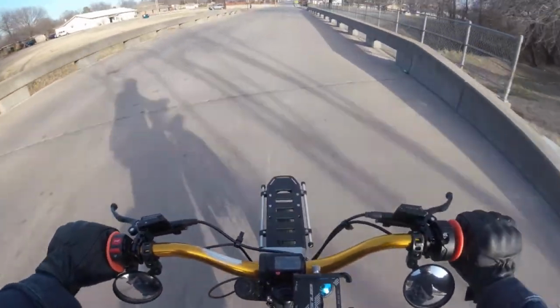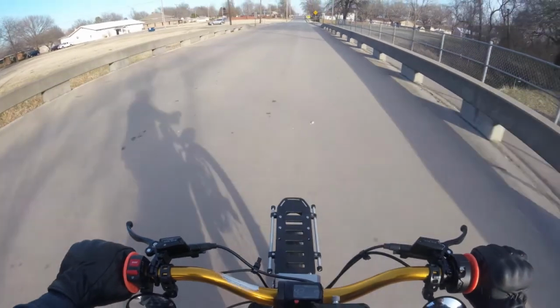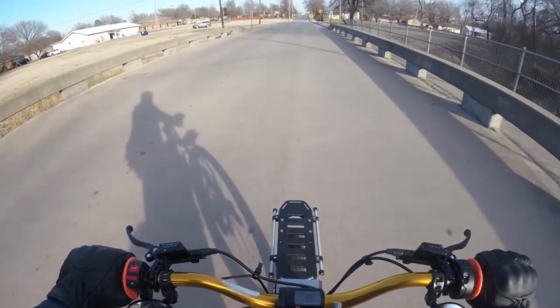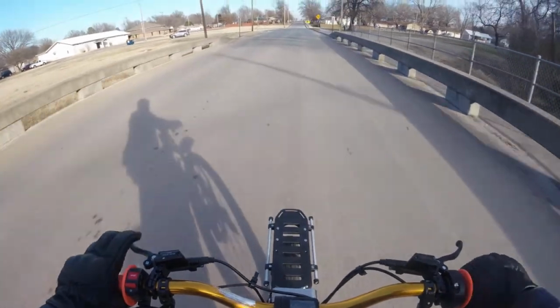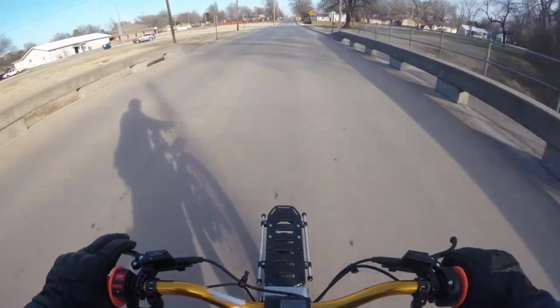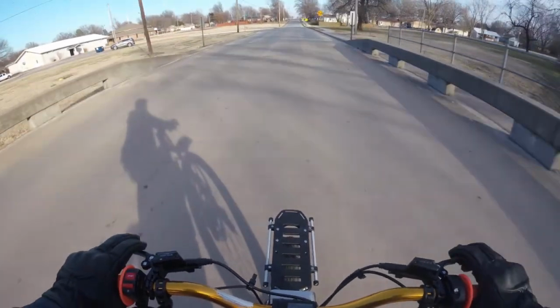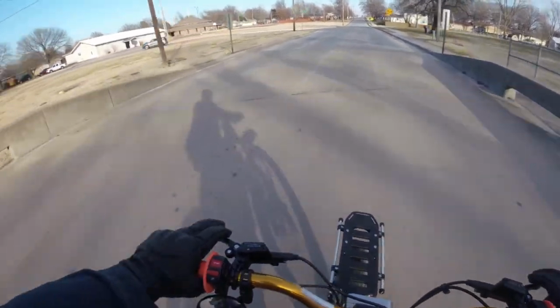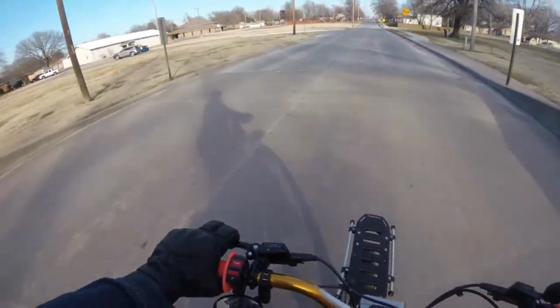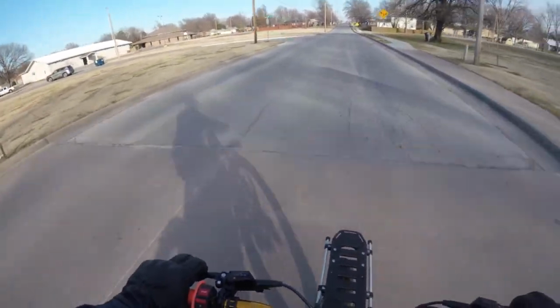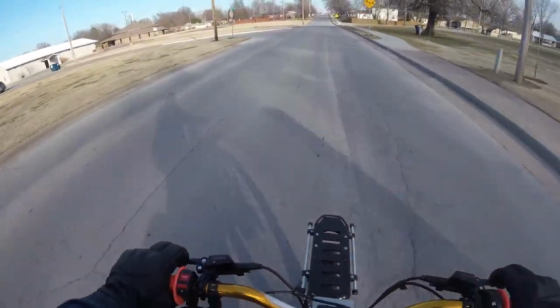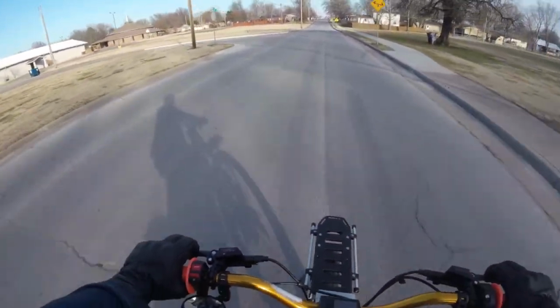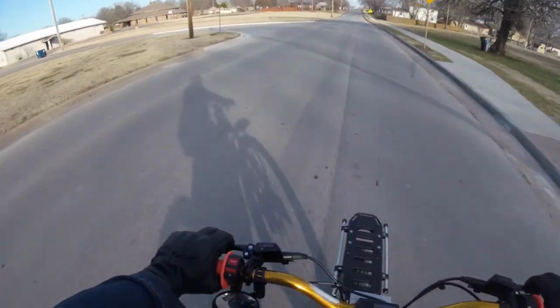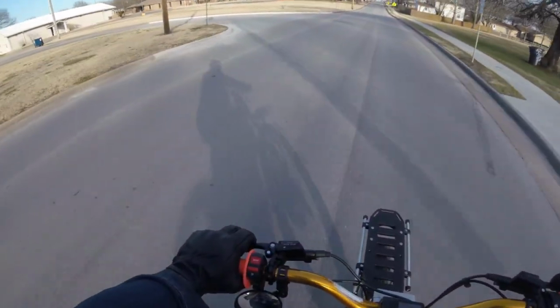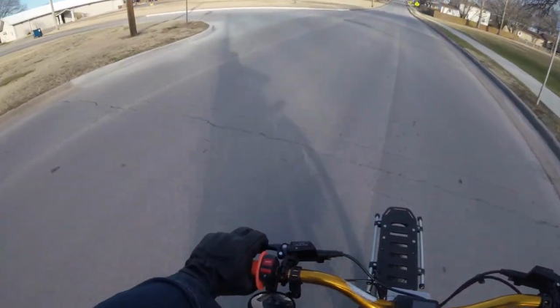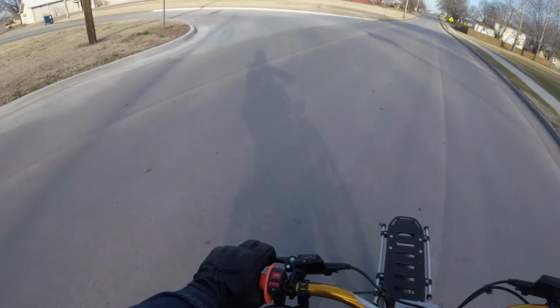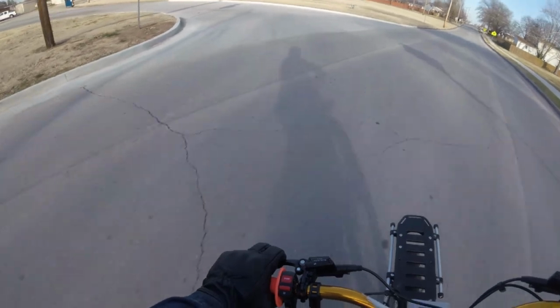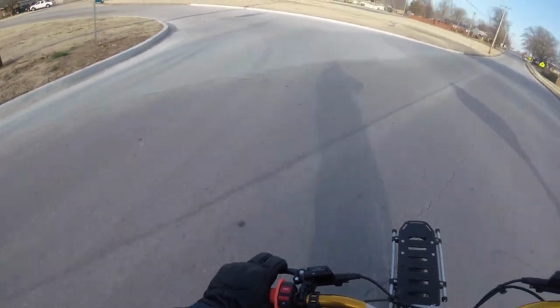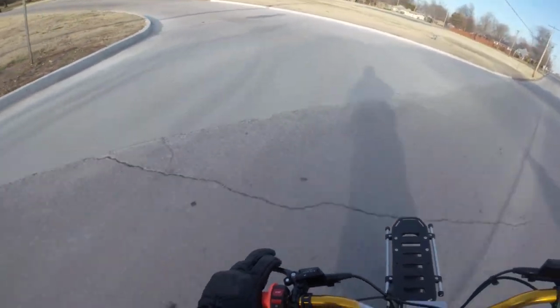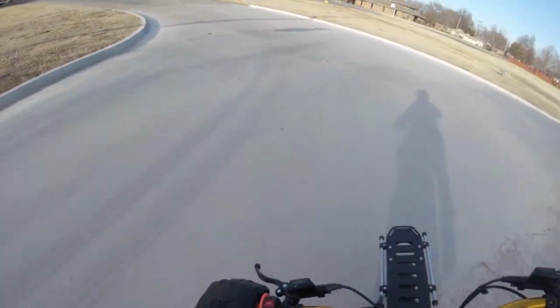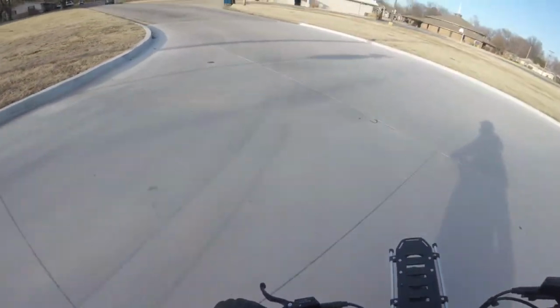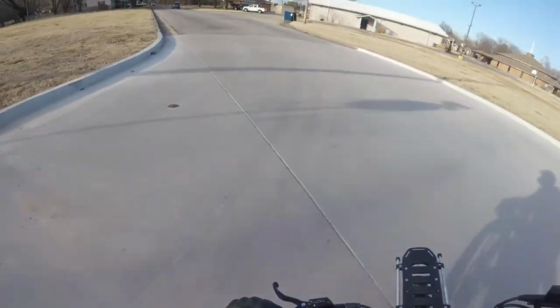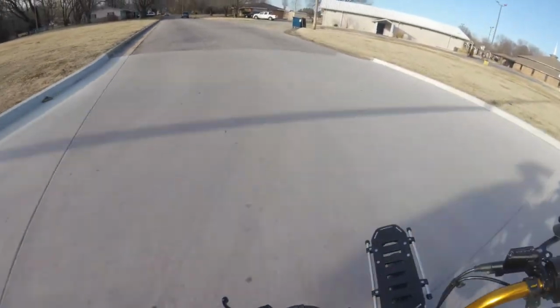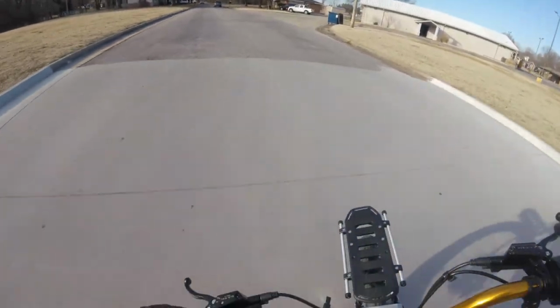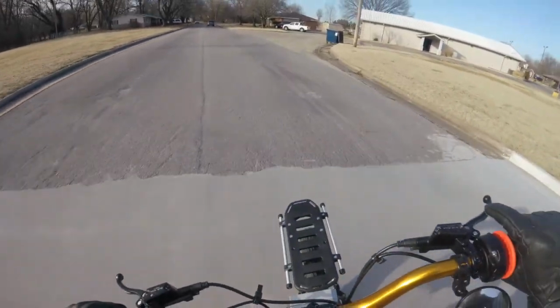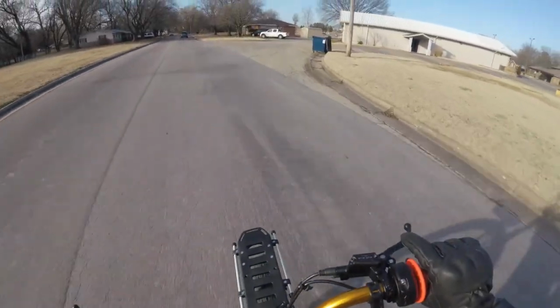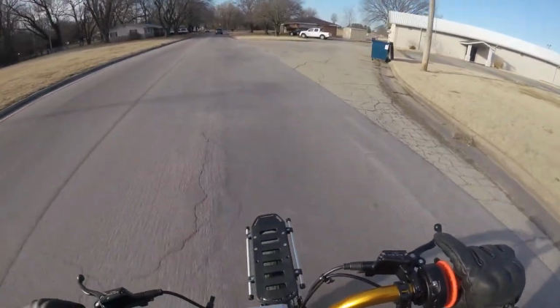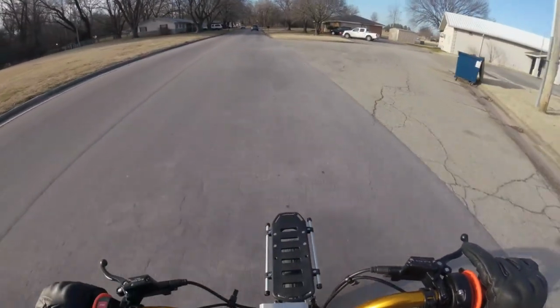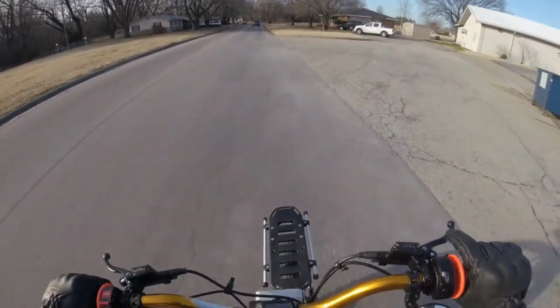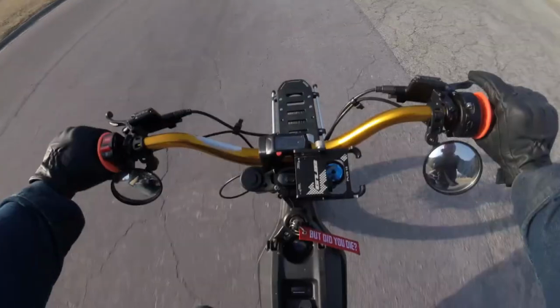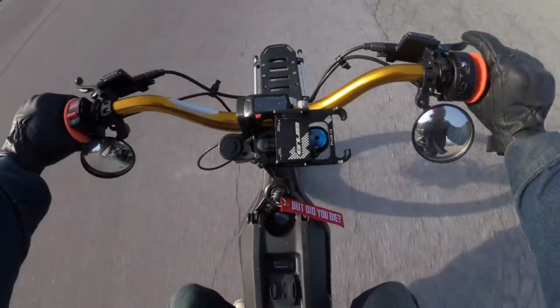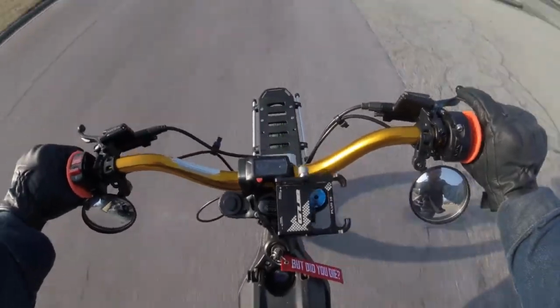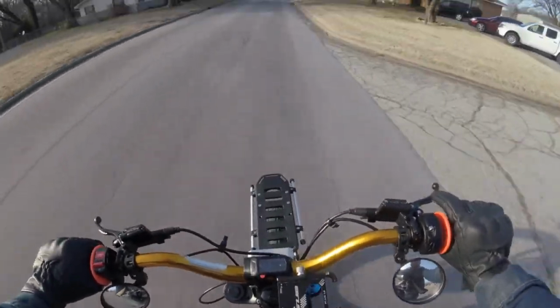I think it looks good. I wish it was all black and didn't have the silver accents. I may paint that in the future to kind of match the blacked-out look of my bike. But it doesn't look bad.